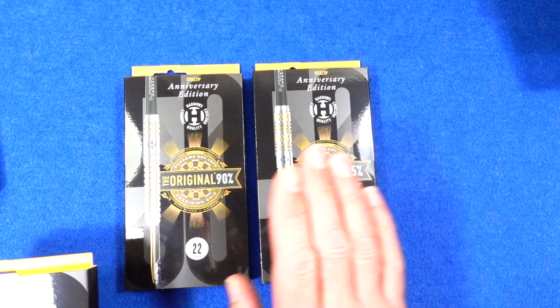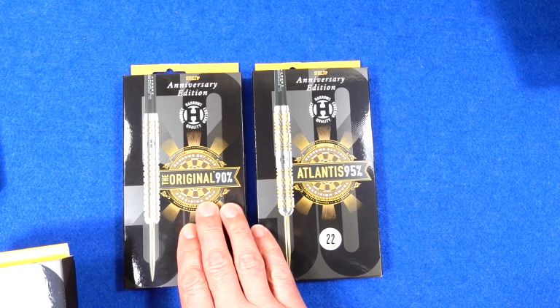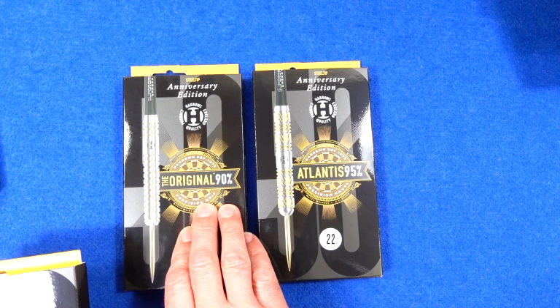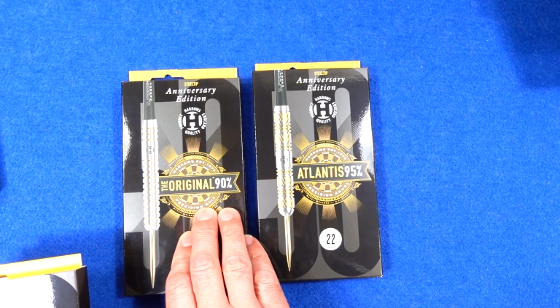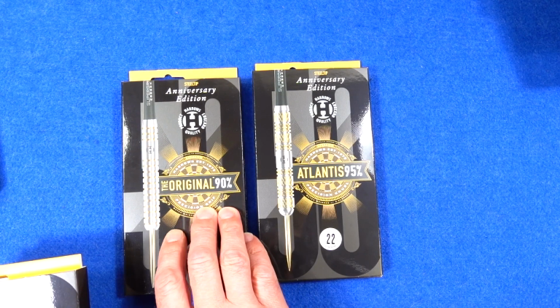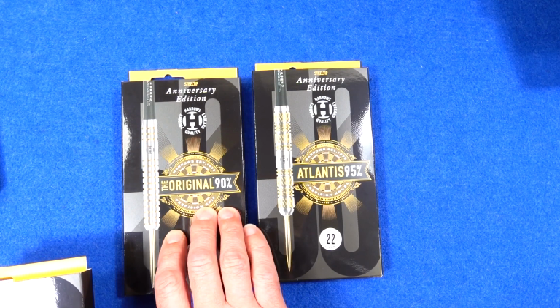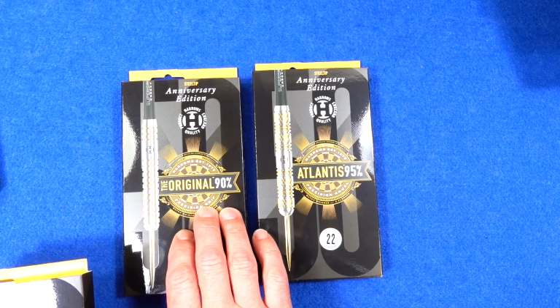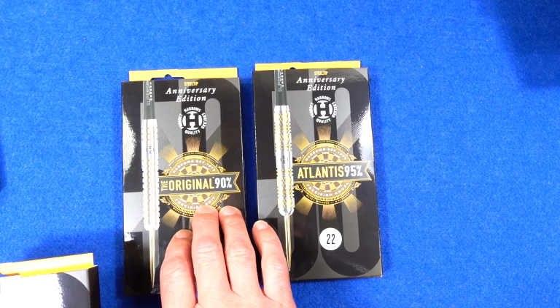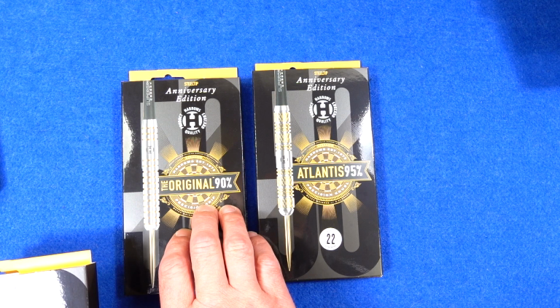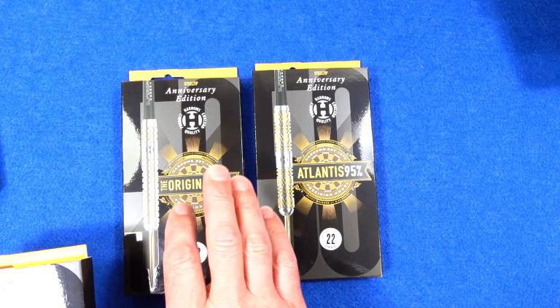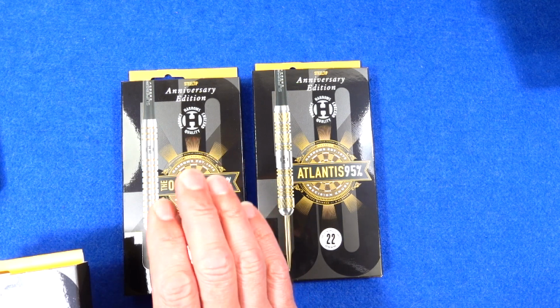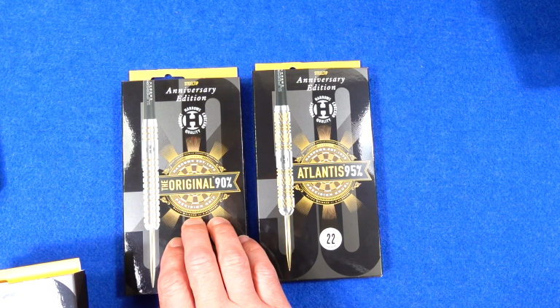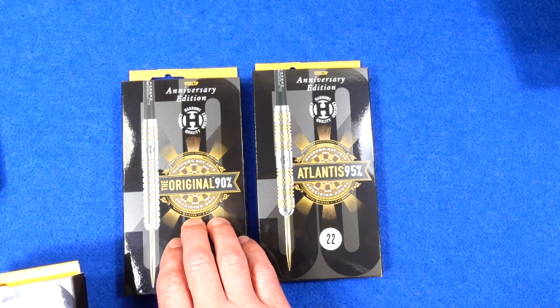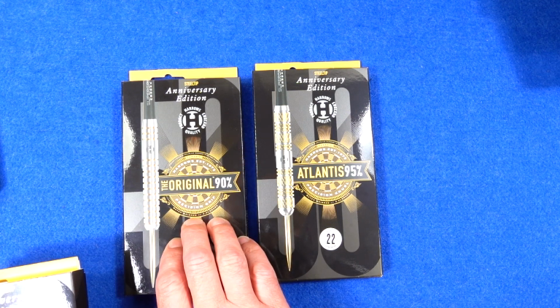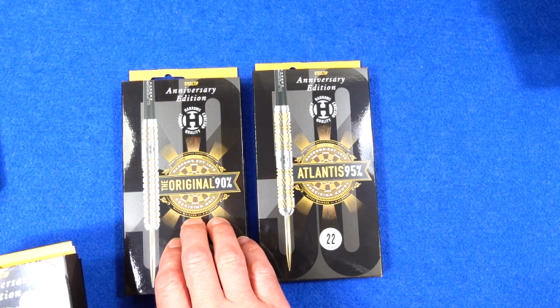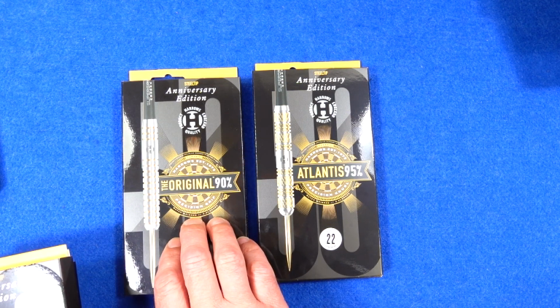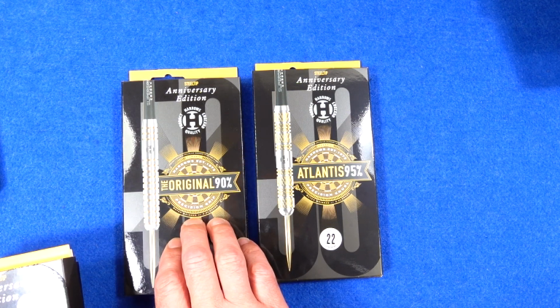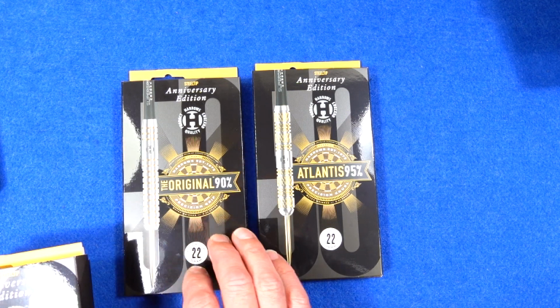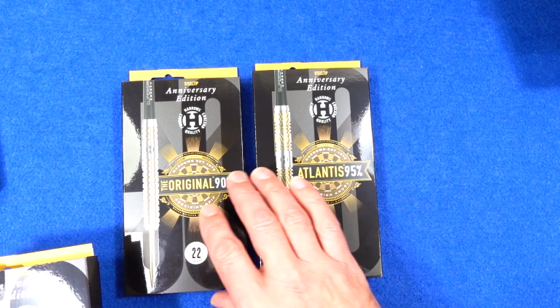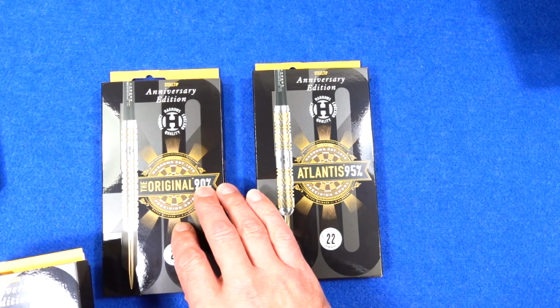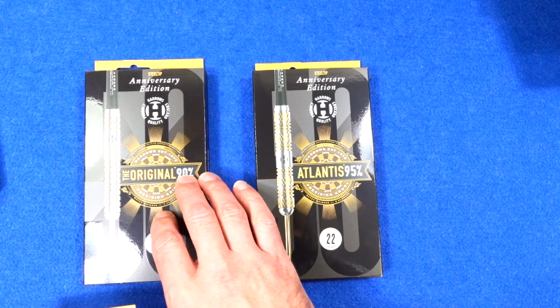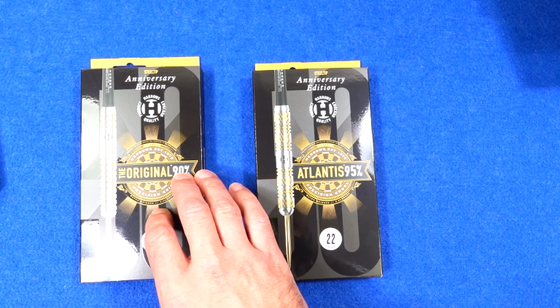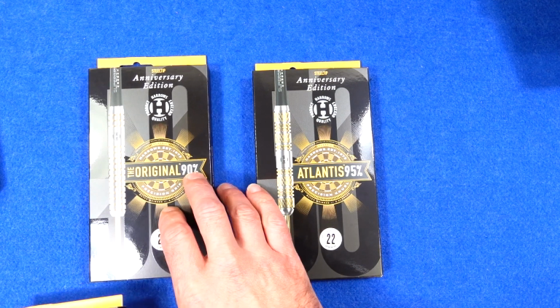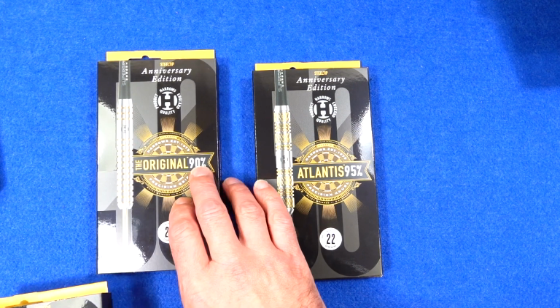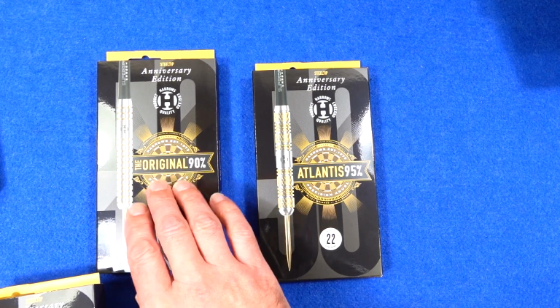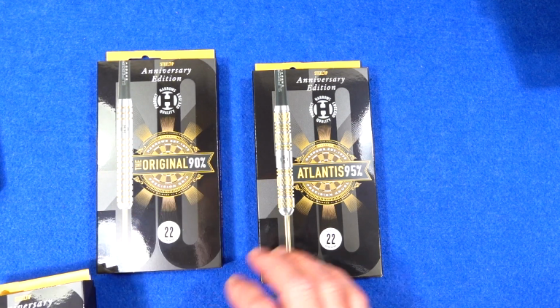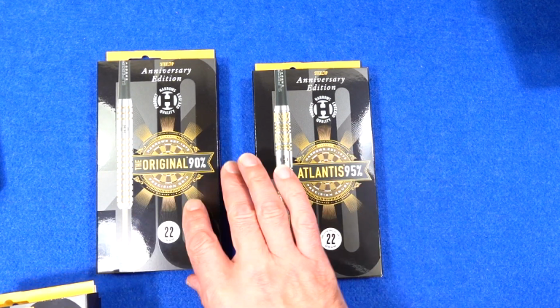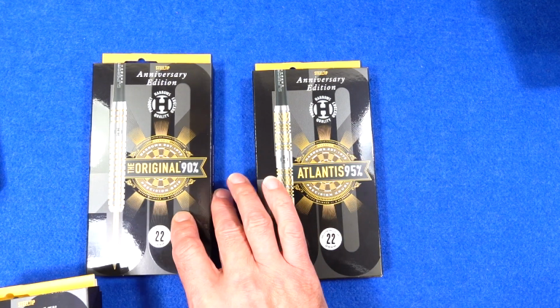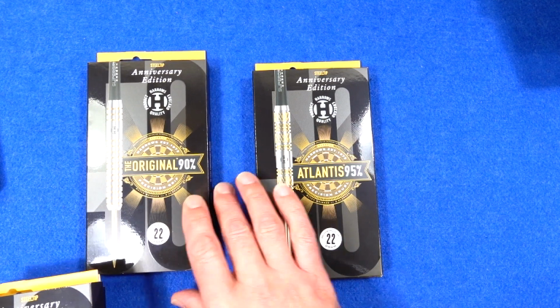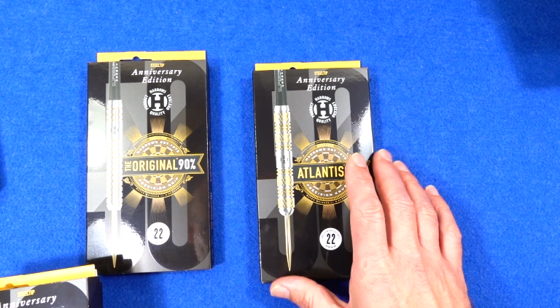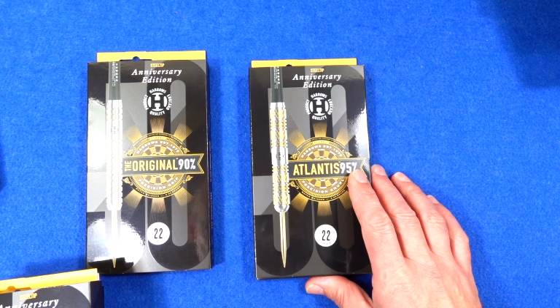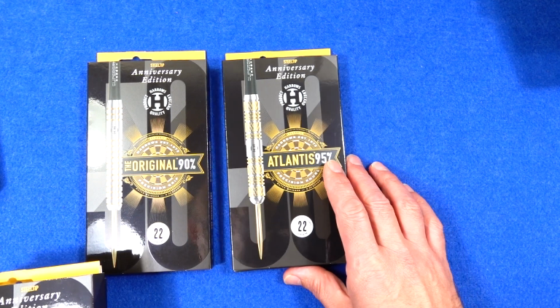So as you can see I've got the Original, which to all intents and purposes is the Eric Bristow Dart — but because Eric Bristow signed with Legend Darts before he died, Harrows can't use that name anymore, sadly.